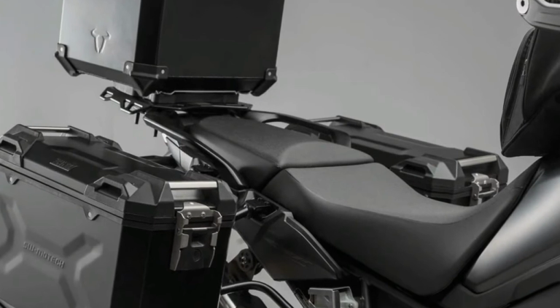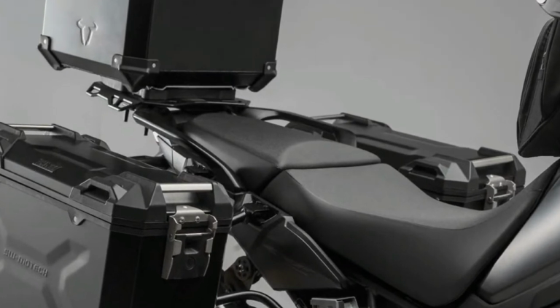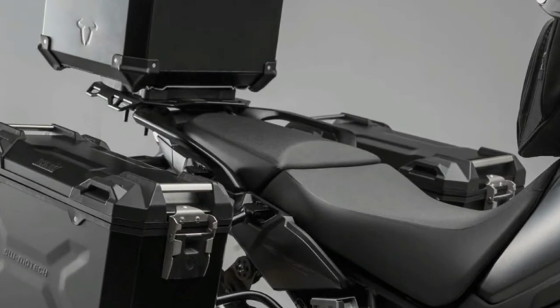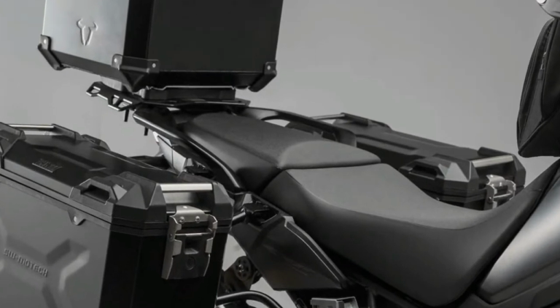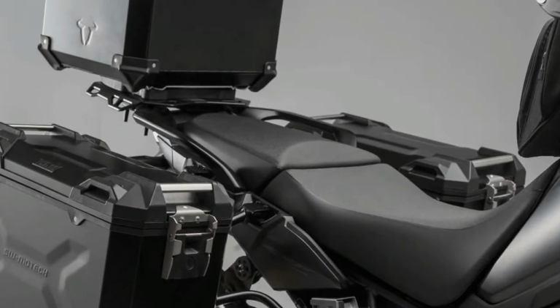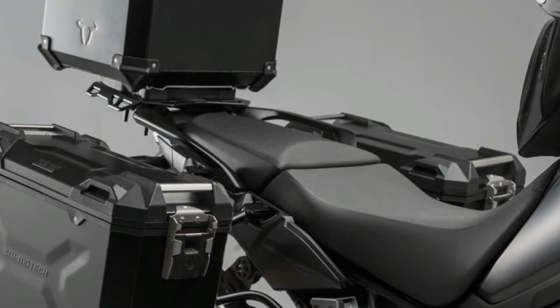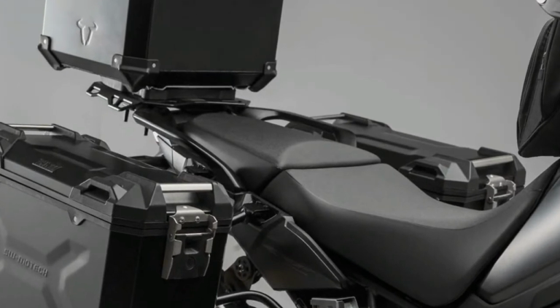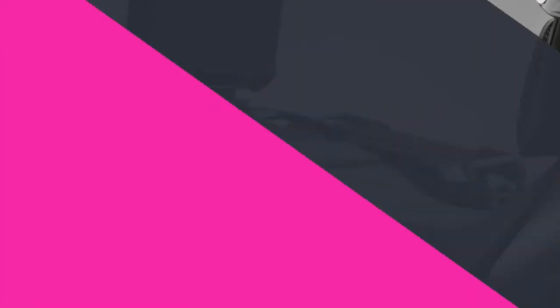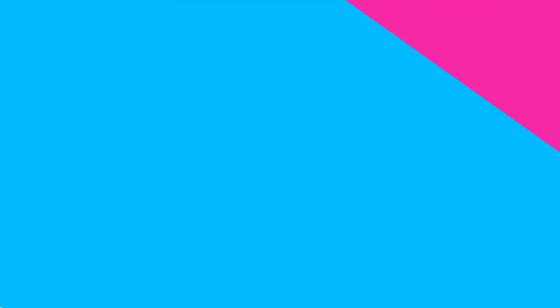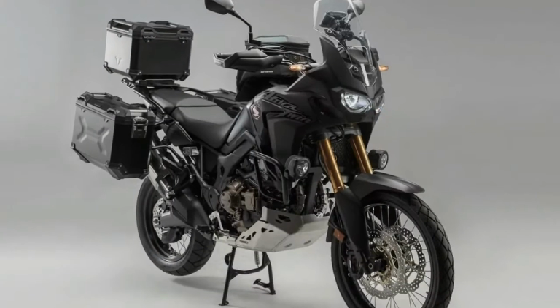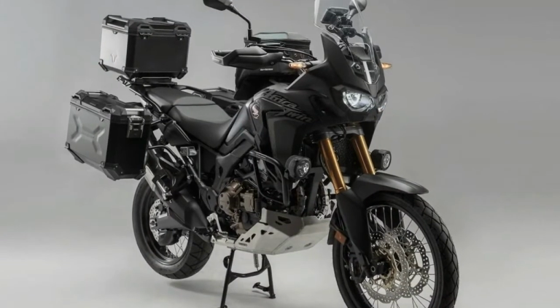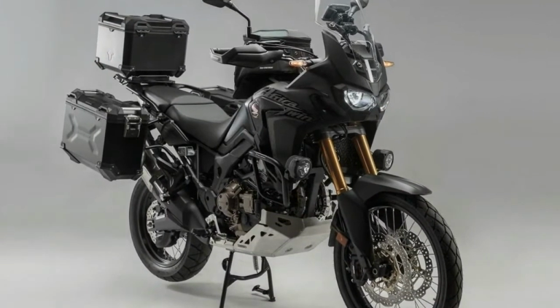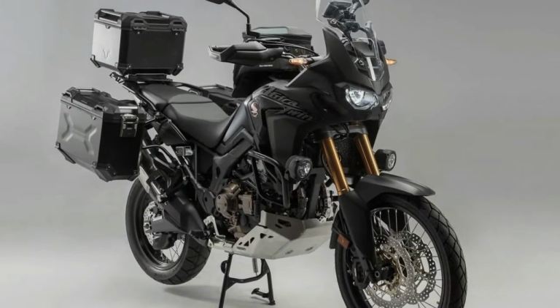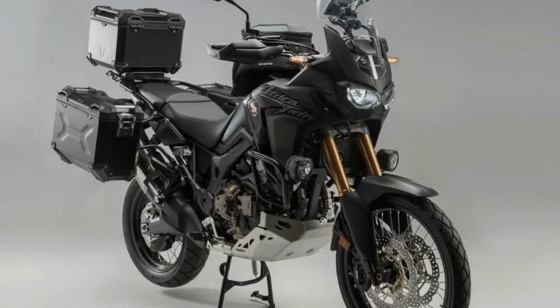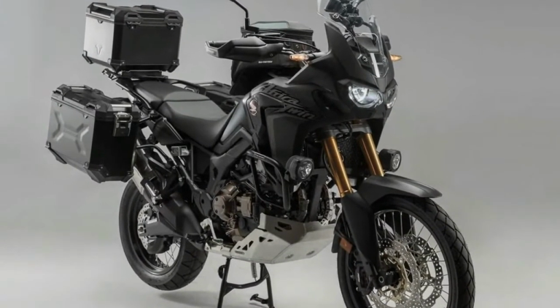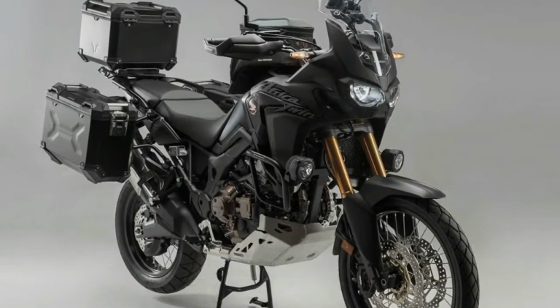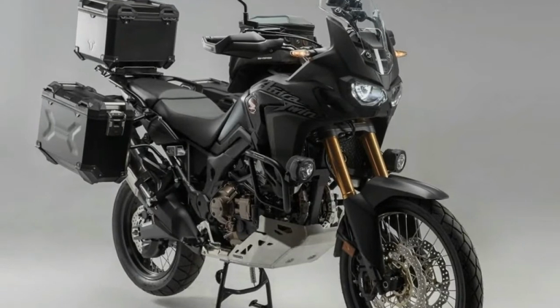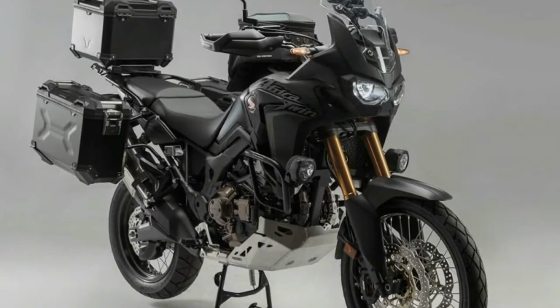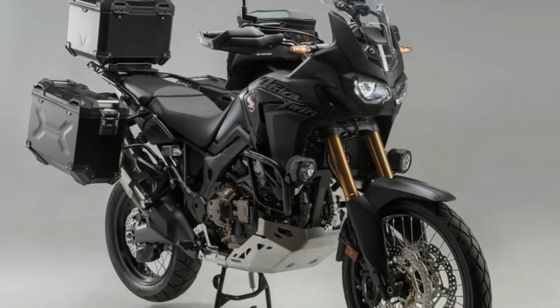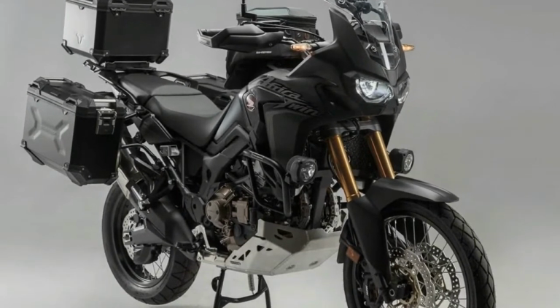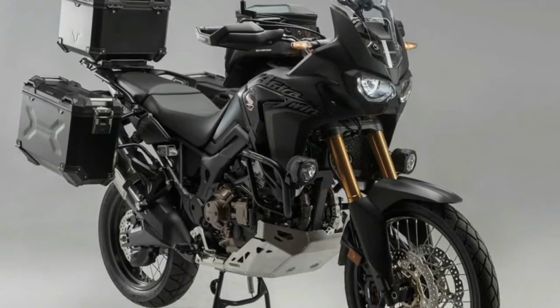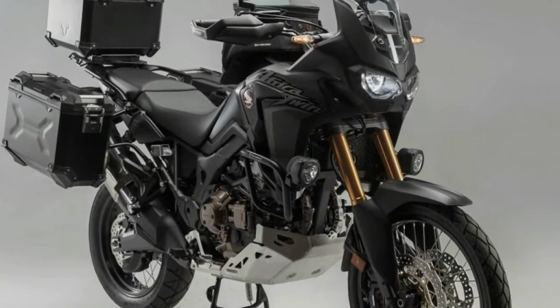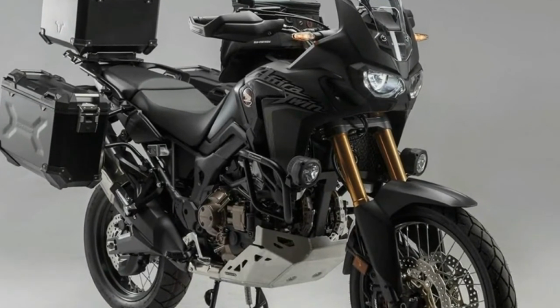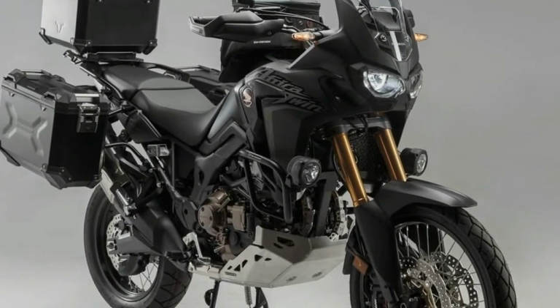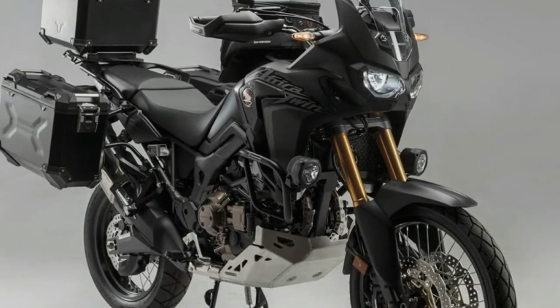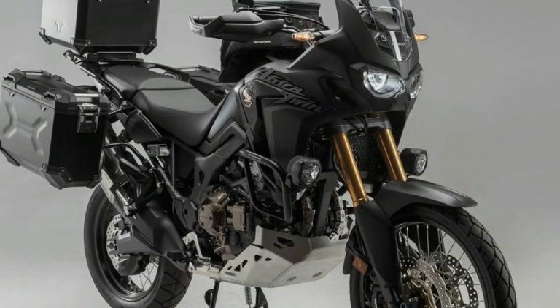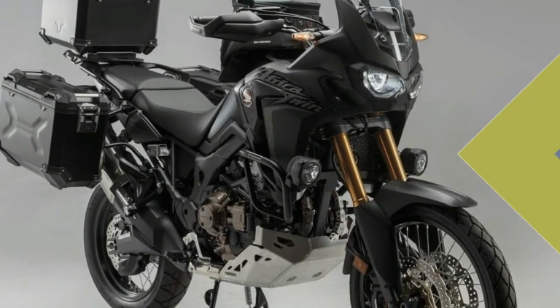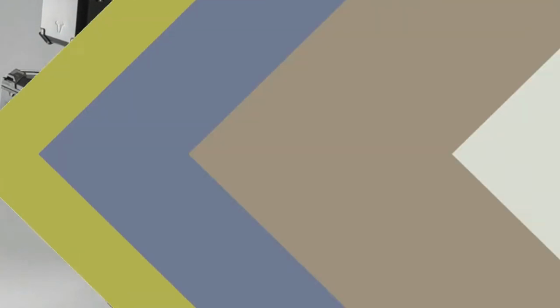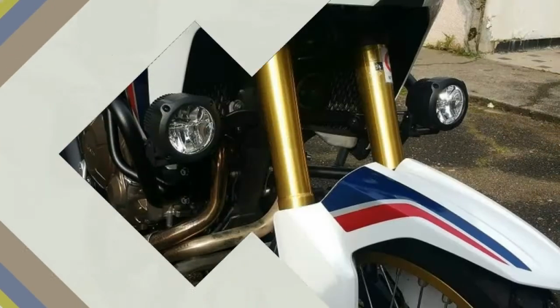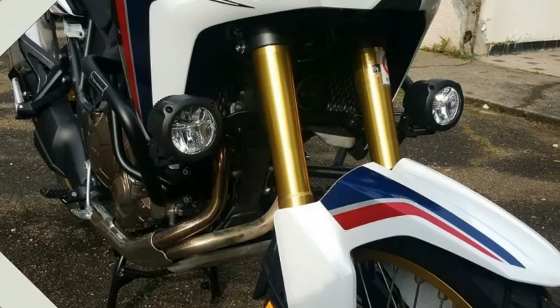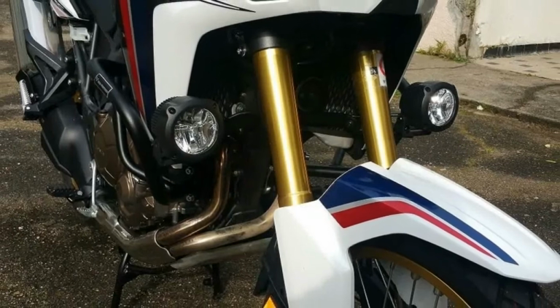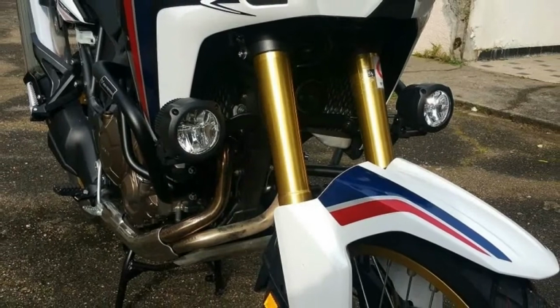For 2018, with the Africa Twin Adventure Sports, we have used the revised CRF1000L as a starting point and added everything the long-distance rider needs to get the very most out of any adventure.